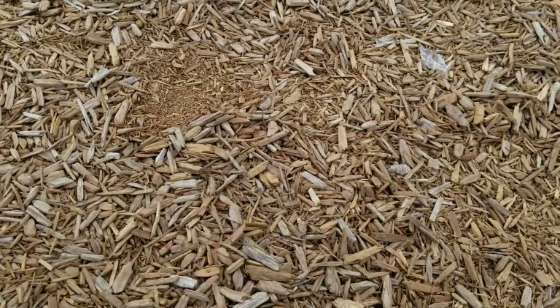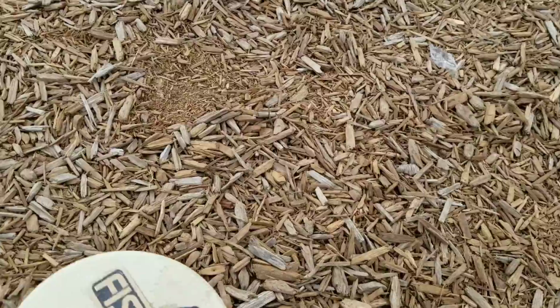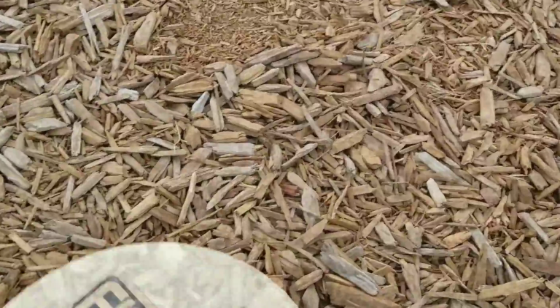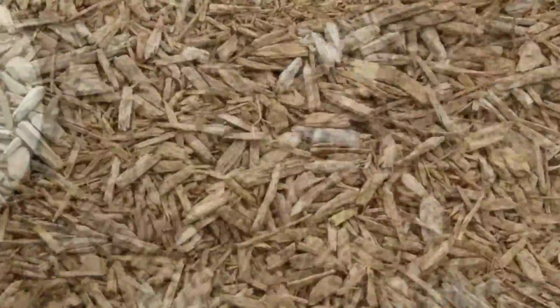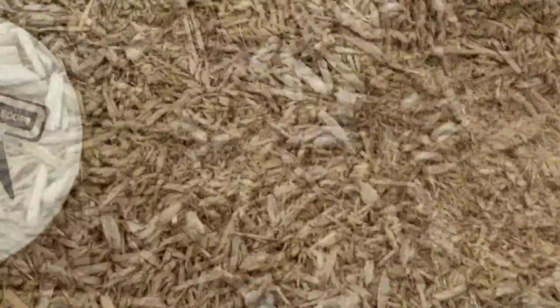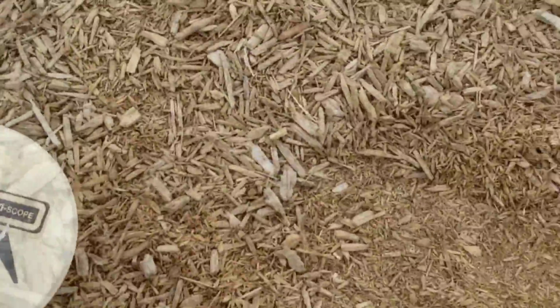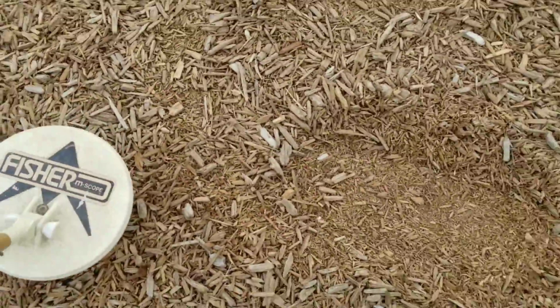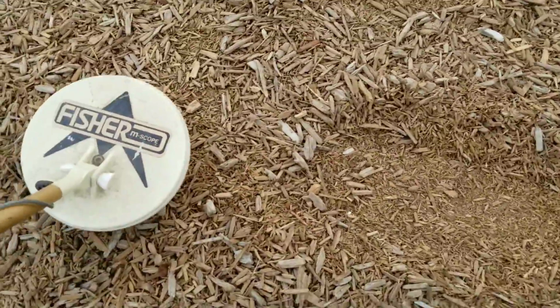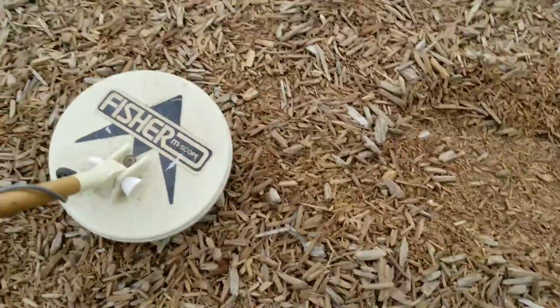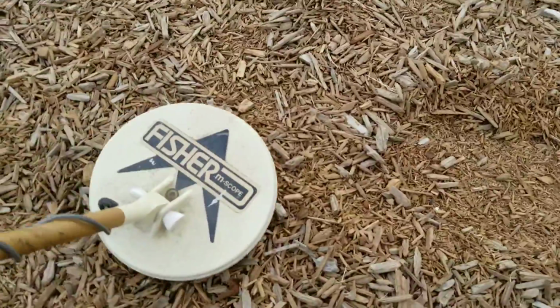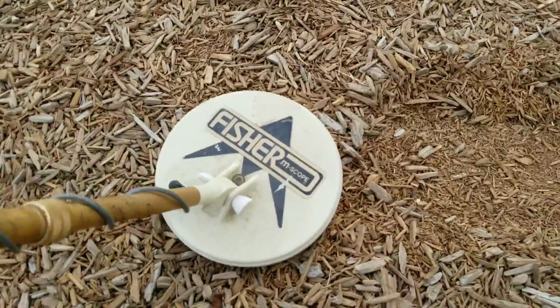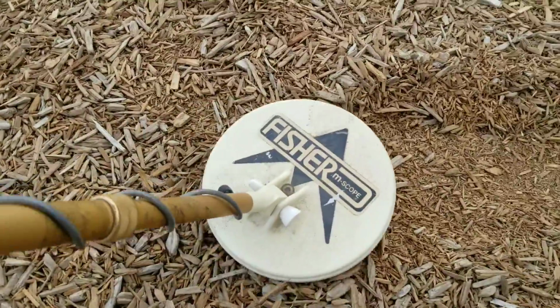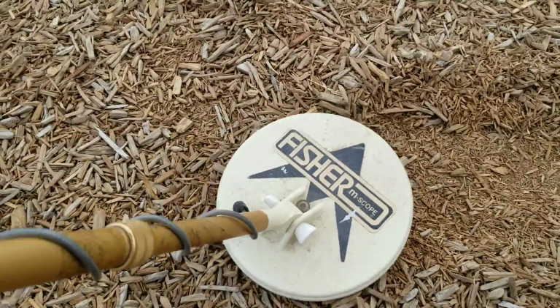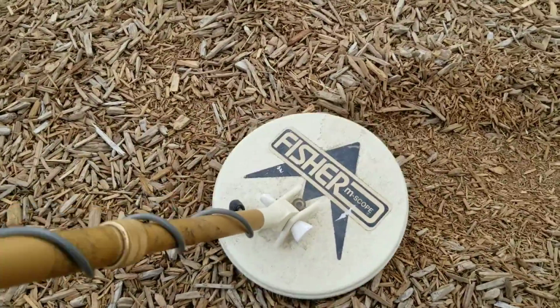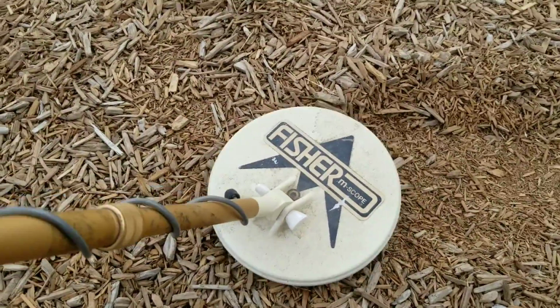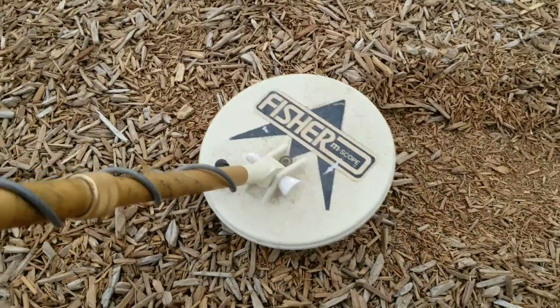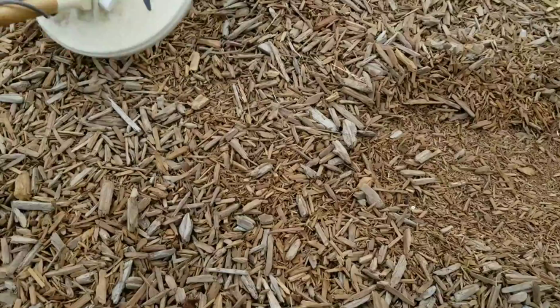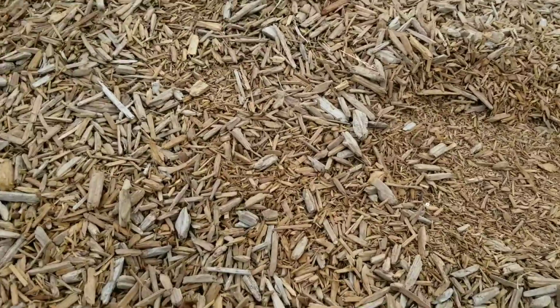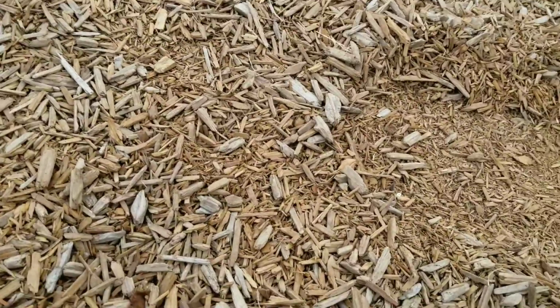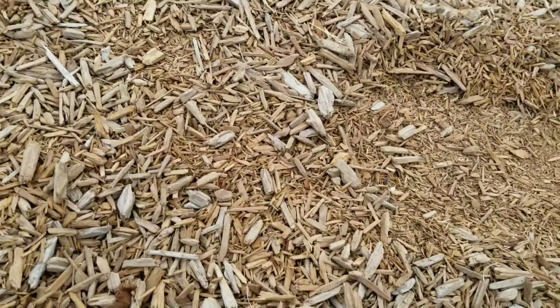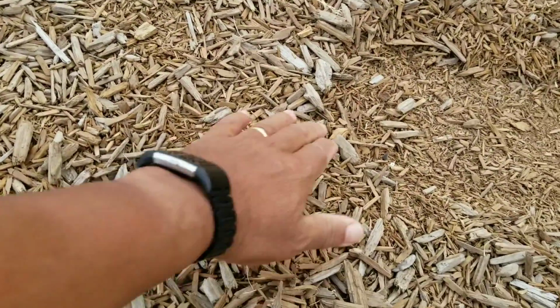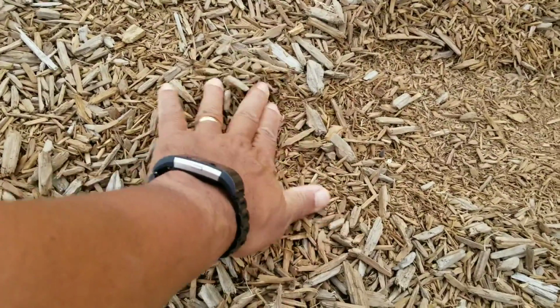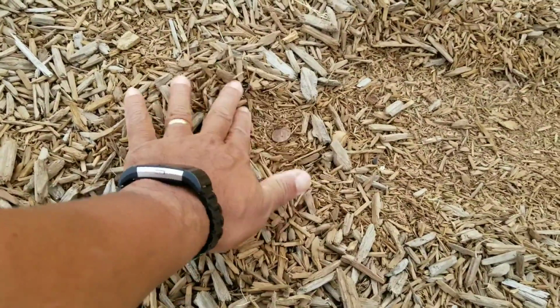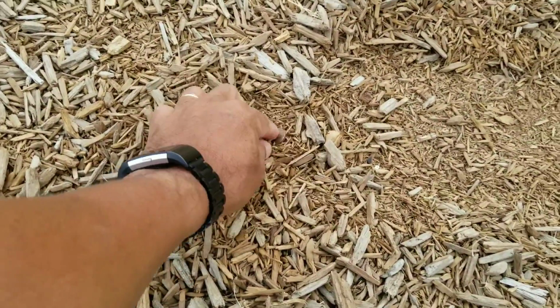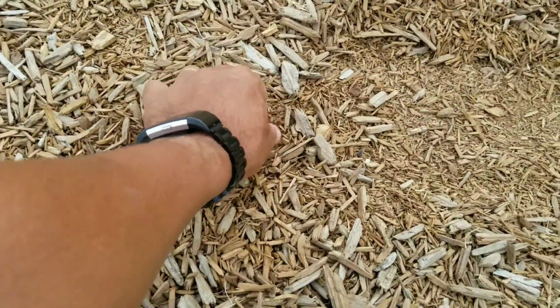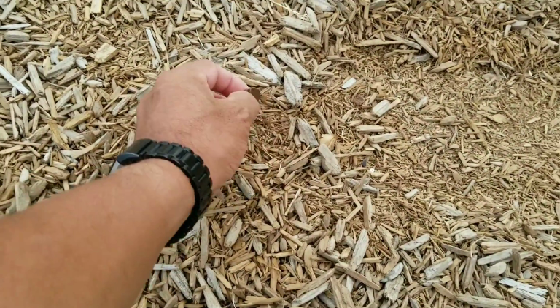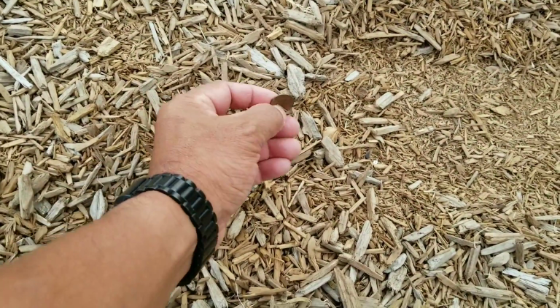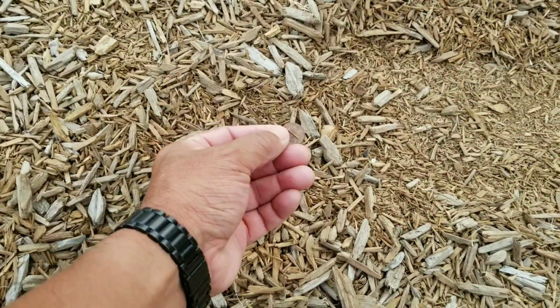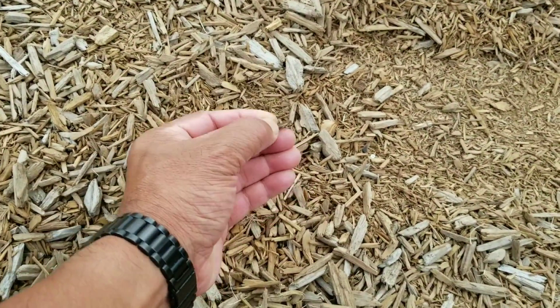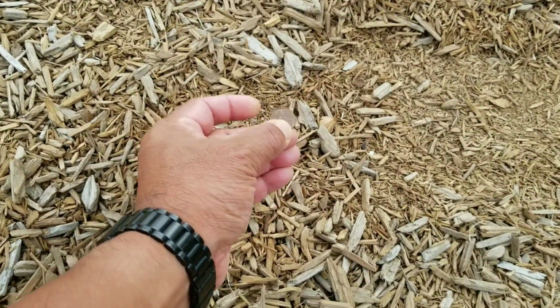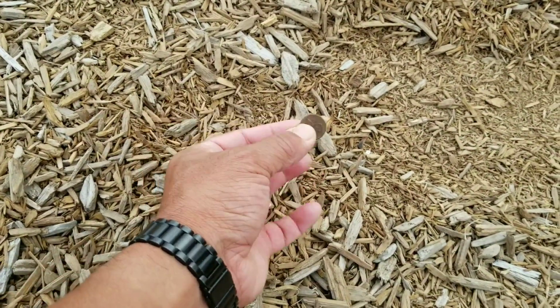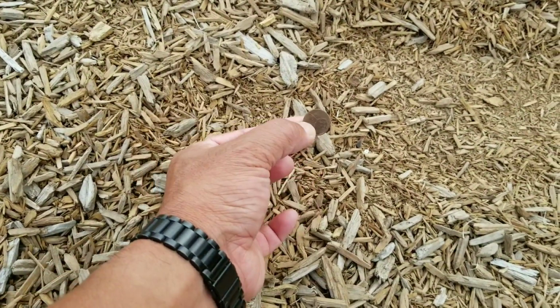We had some trash on that last one but we're getting another good hit right around here. Oh, there it is — it's a penny, all right!